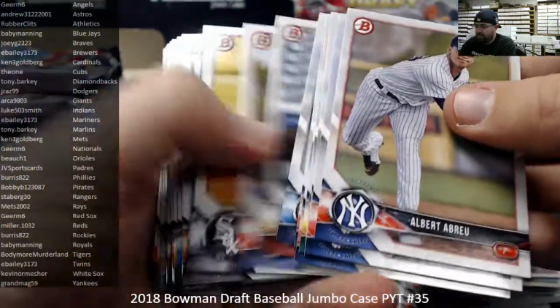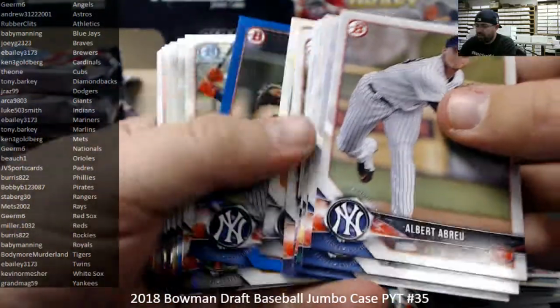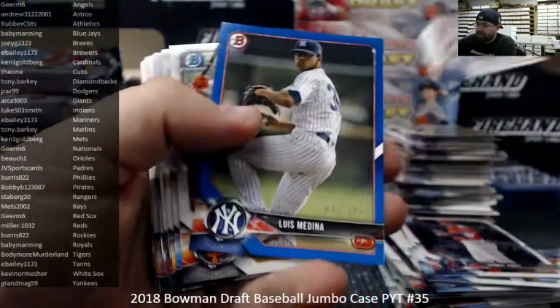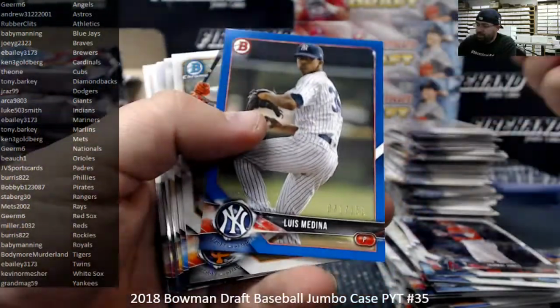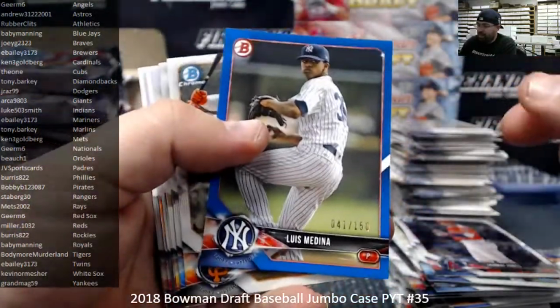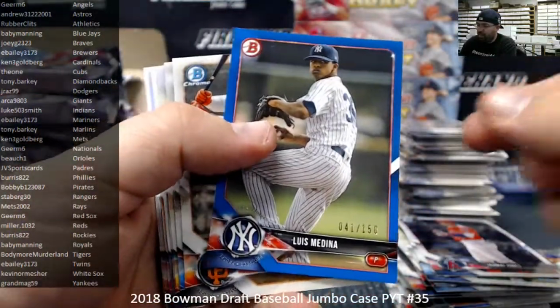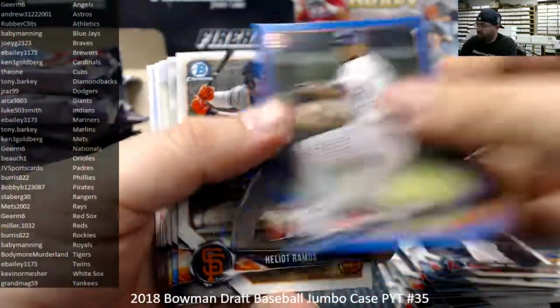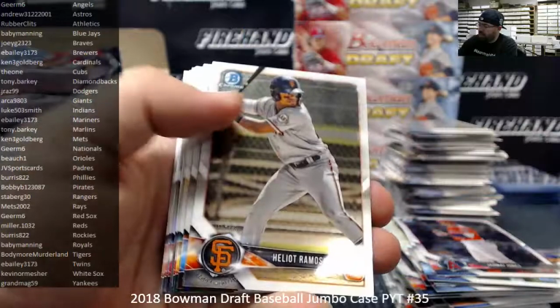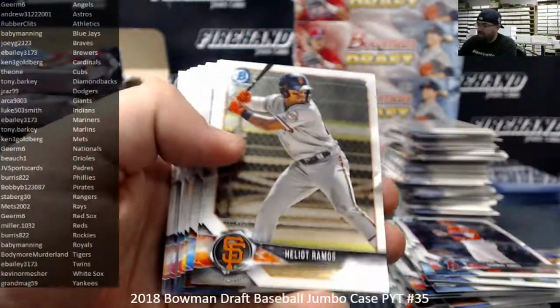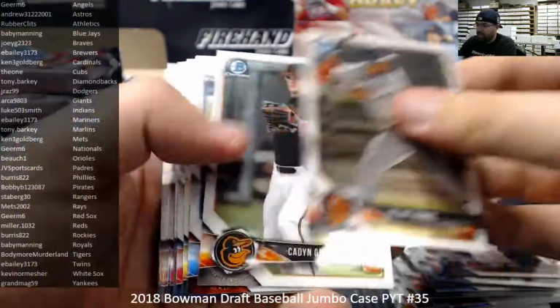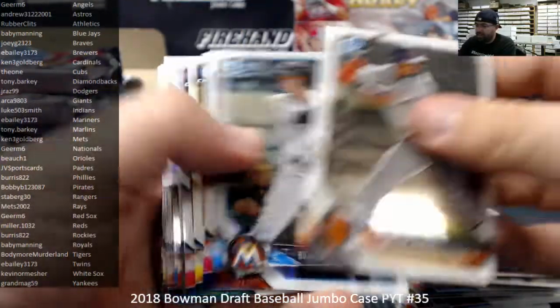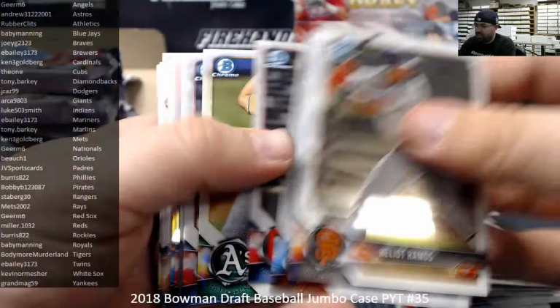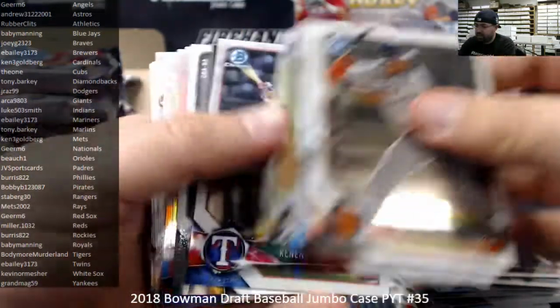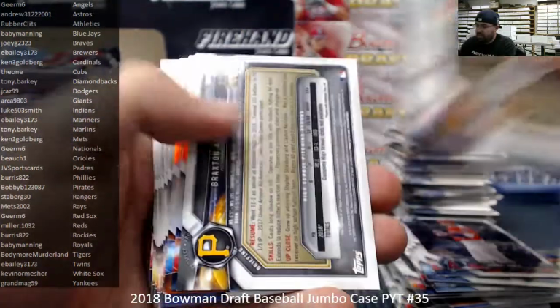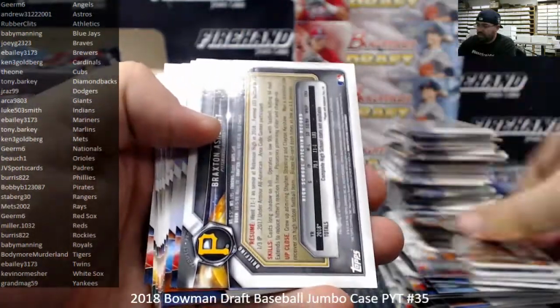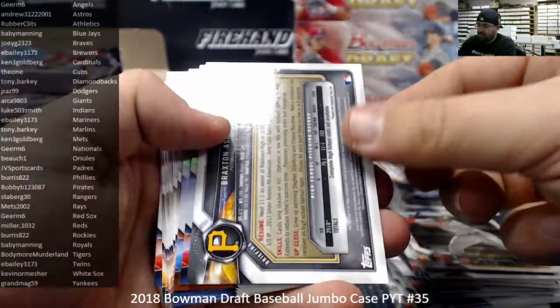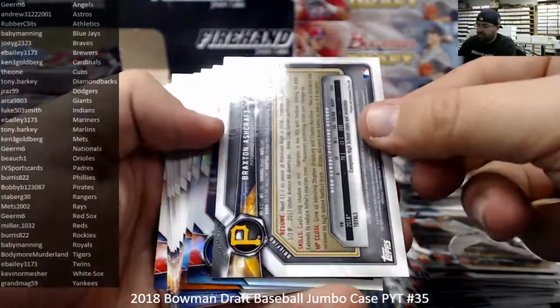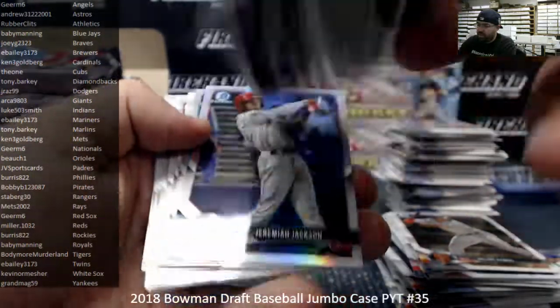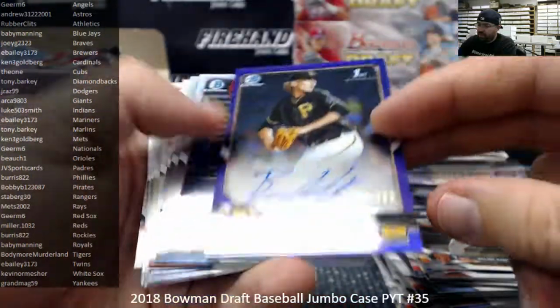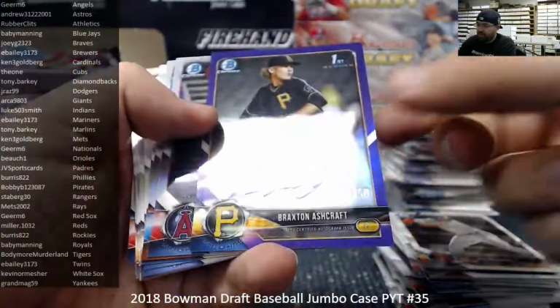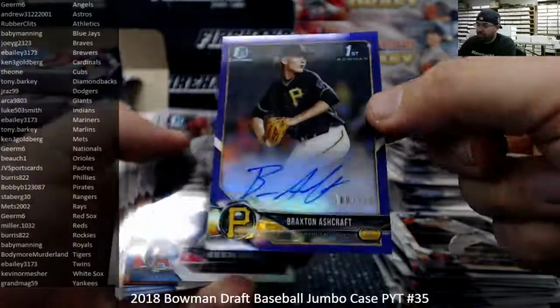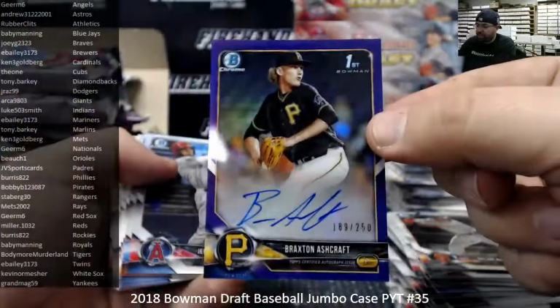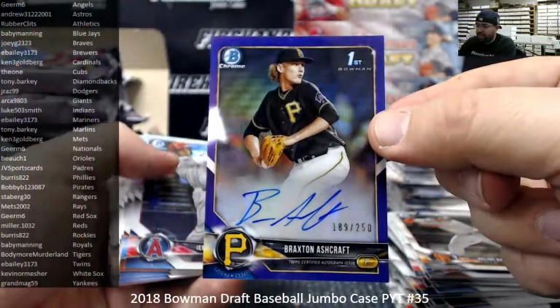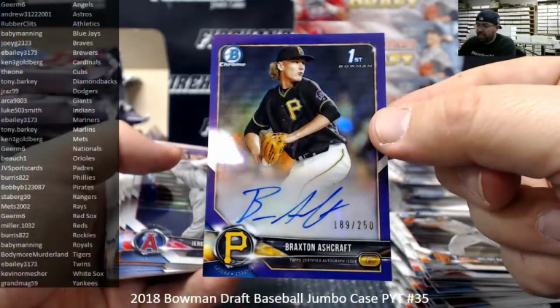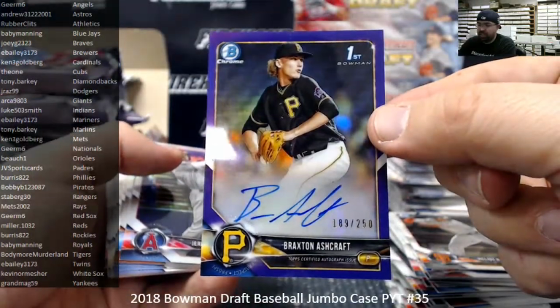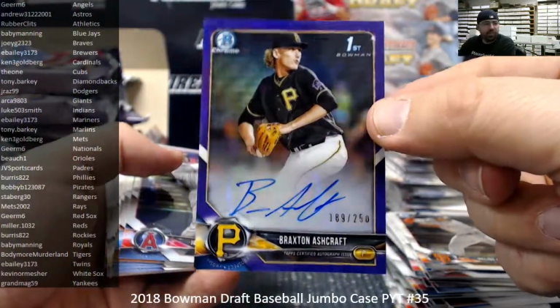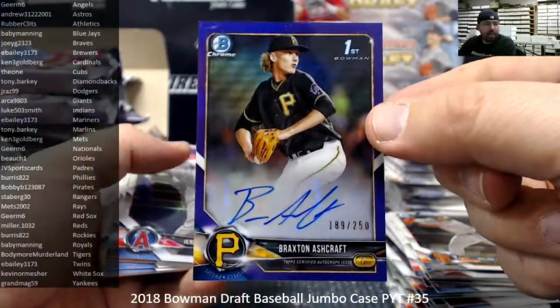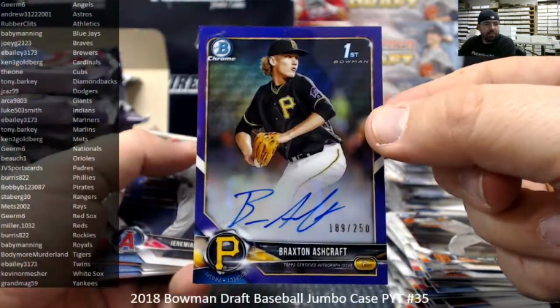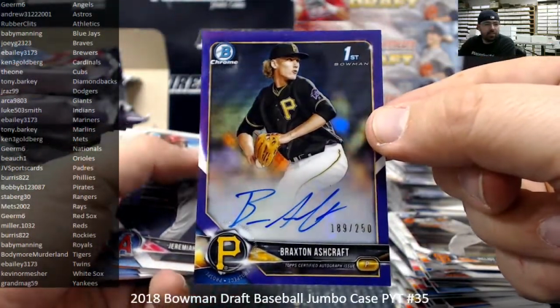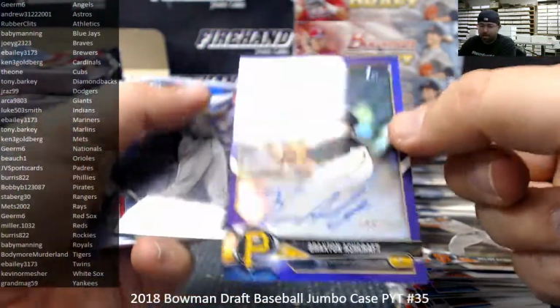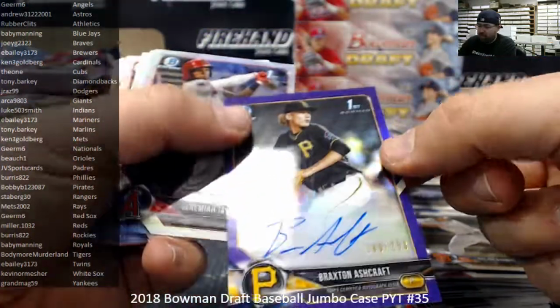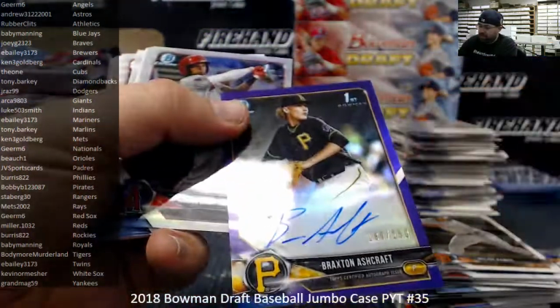Sky Blue Paper, number 150, Luis Medina, New York Yankees. Braxton Ashcraft, Purple Refractor Autograph, 189 to 250. The Pirates belong to Bobby B, 123087.